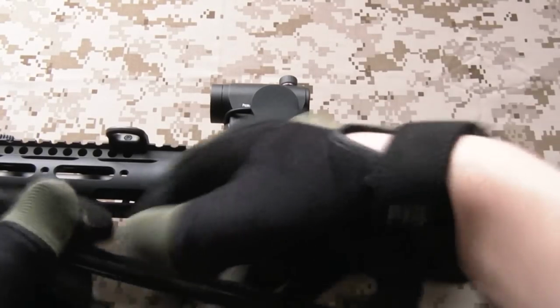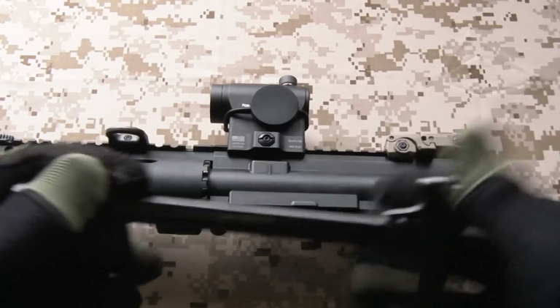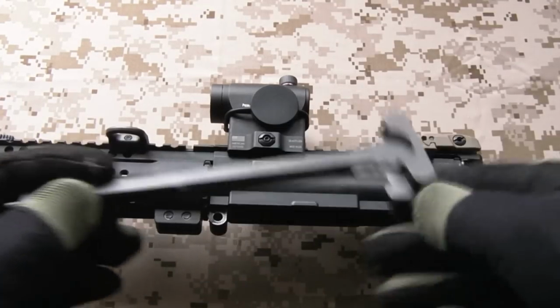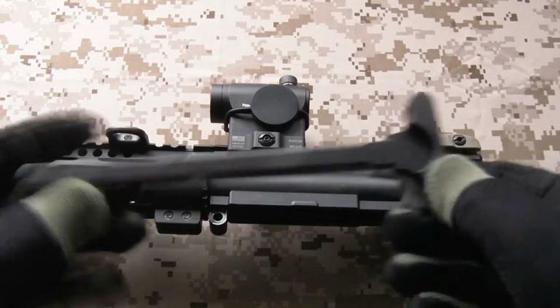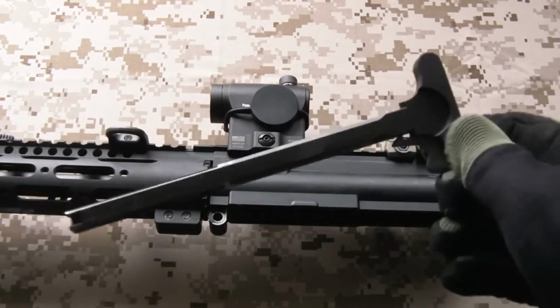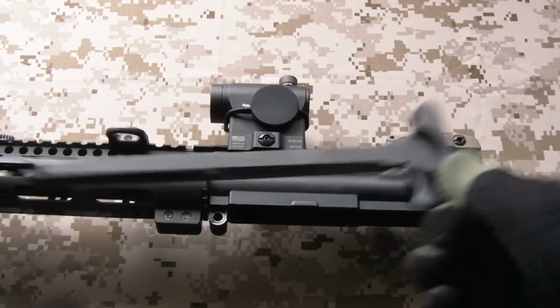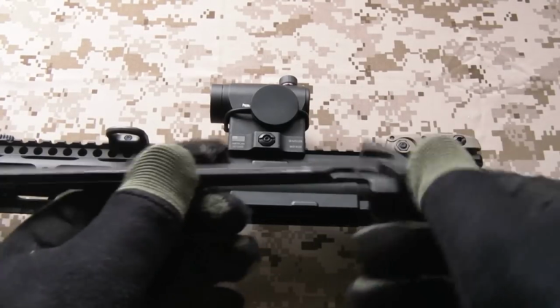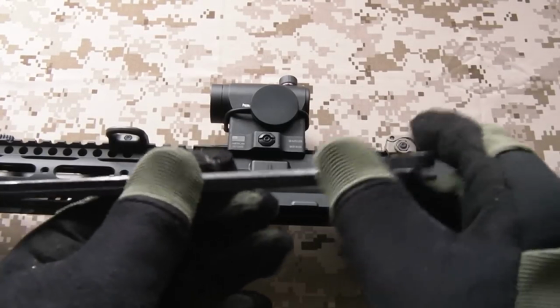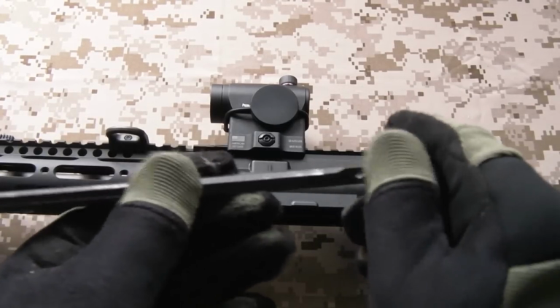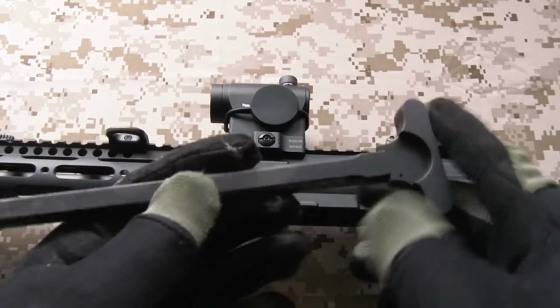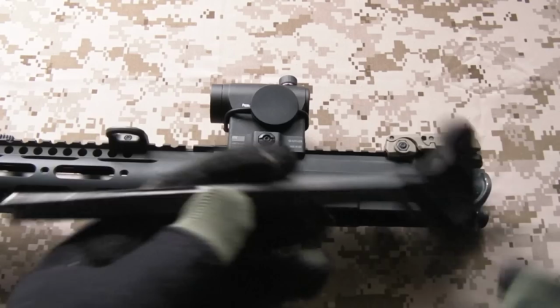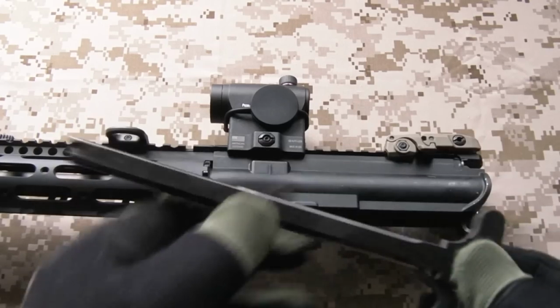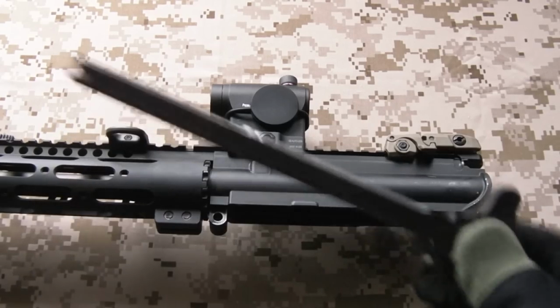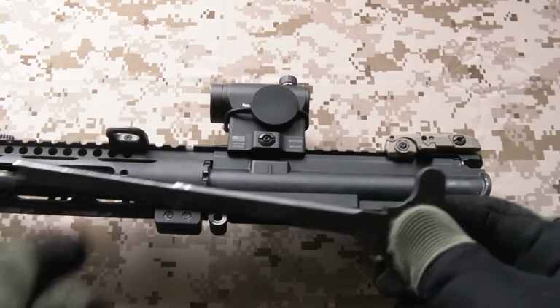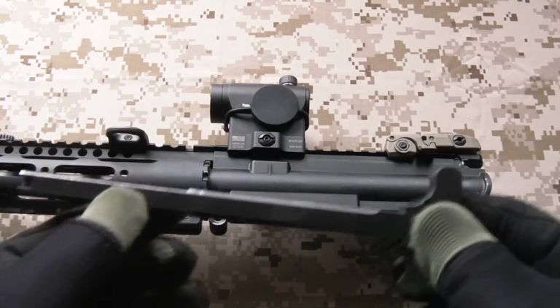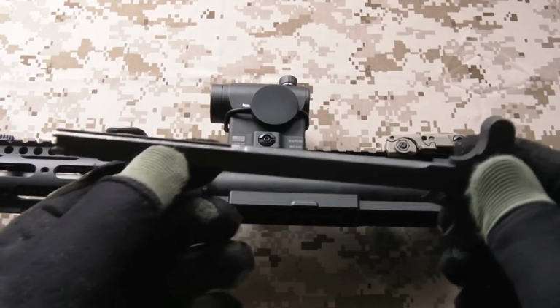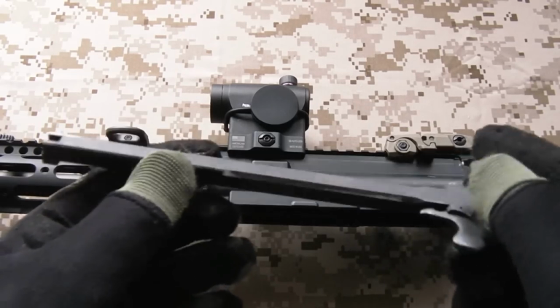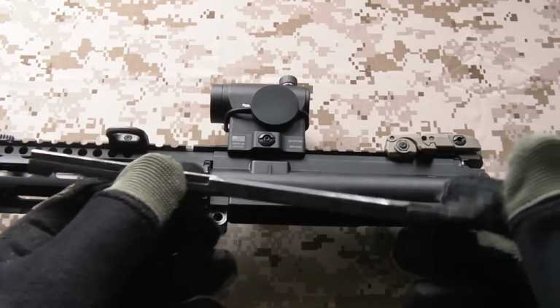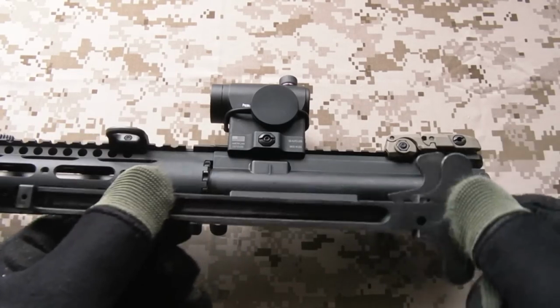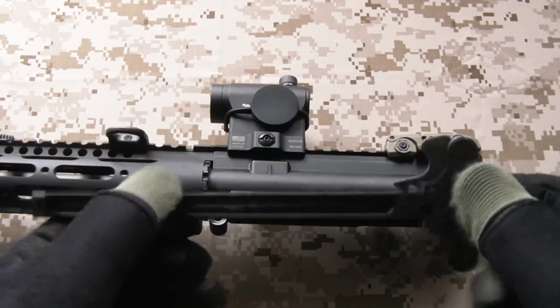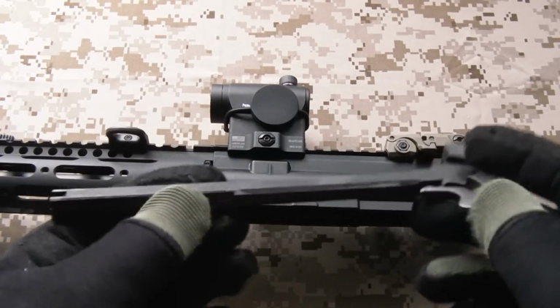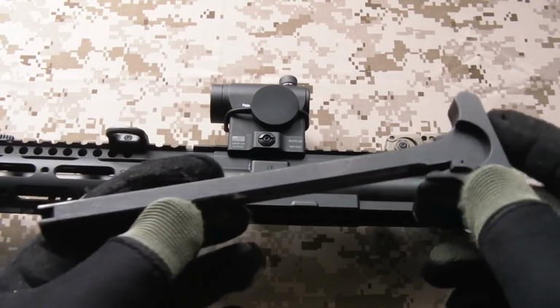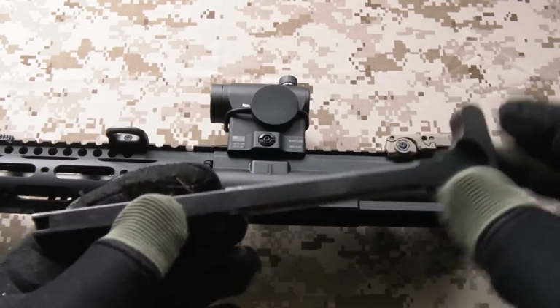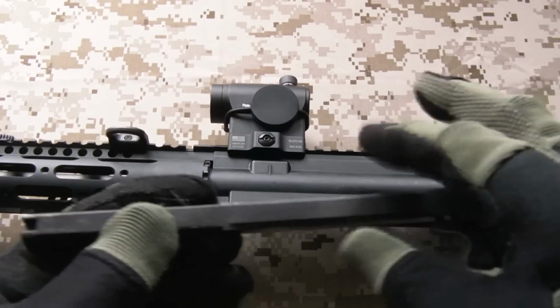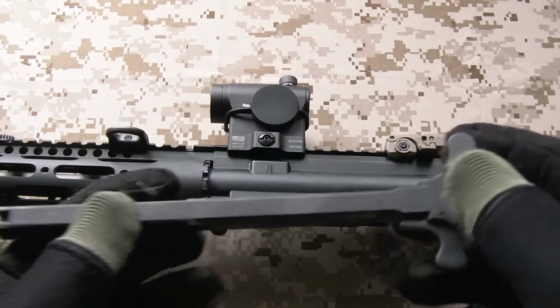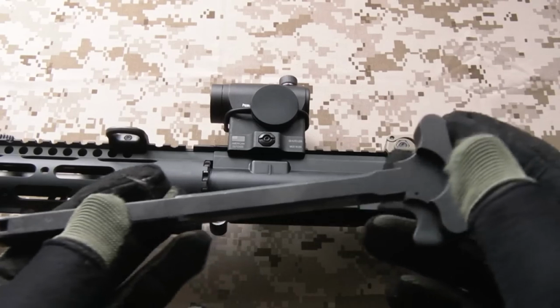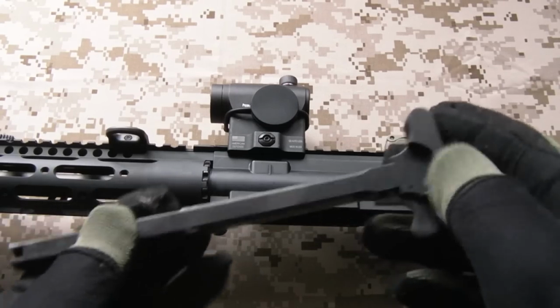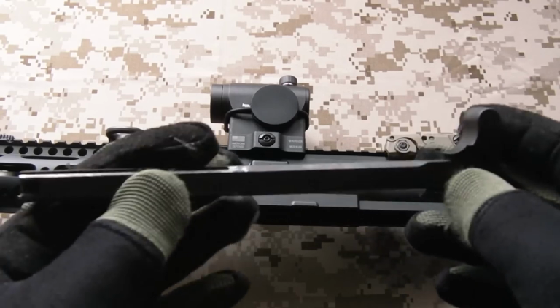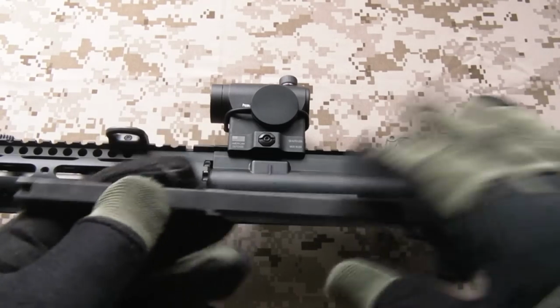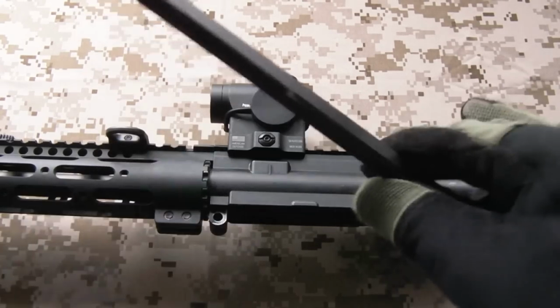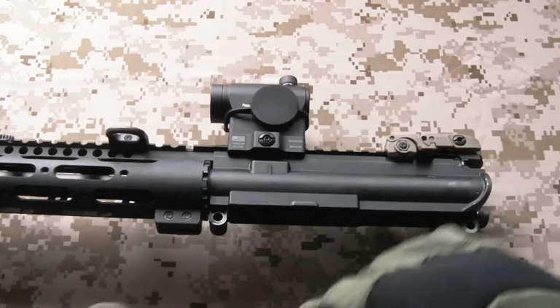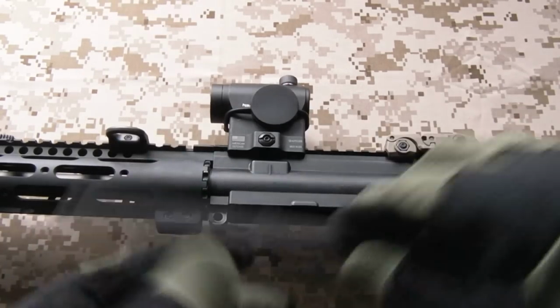The charging handle is the stock one. It is well made, it's quite simple, there's nothing fancy about it. I'll probably pick up the PTS Rainier Arms version that replaces this - that'd be a nice upgrade - but this one does the job just fine for now.